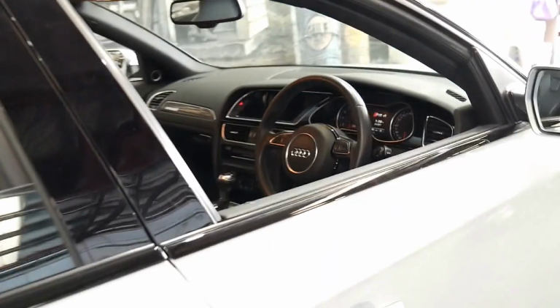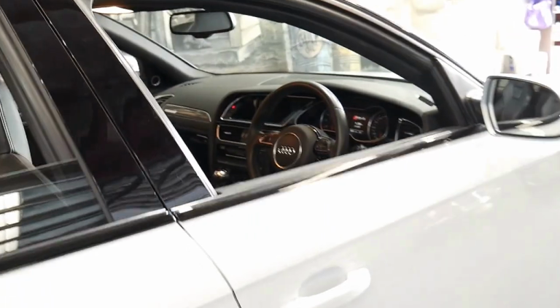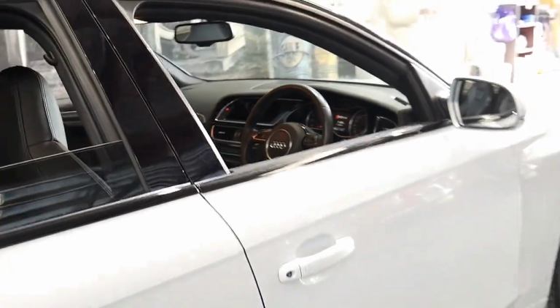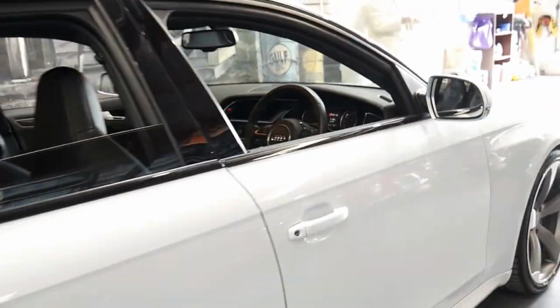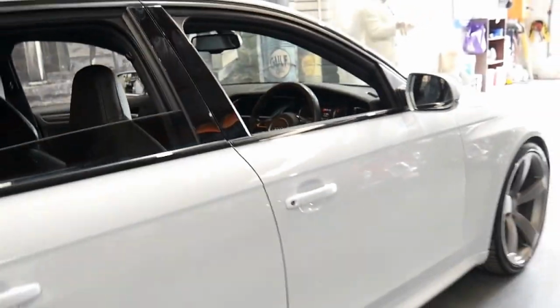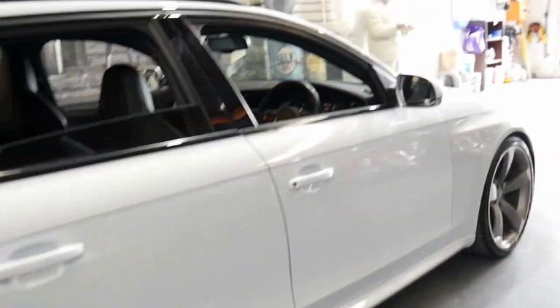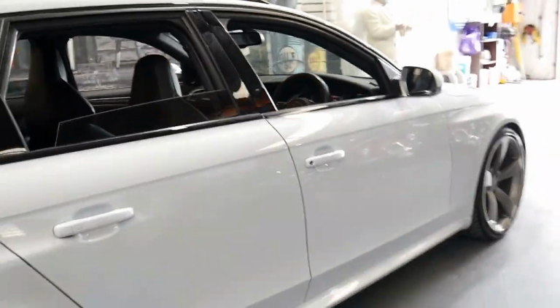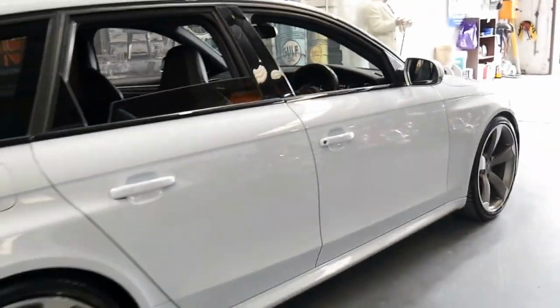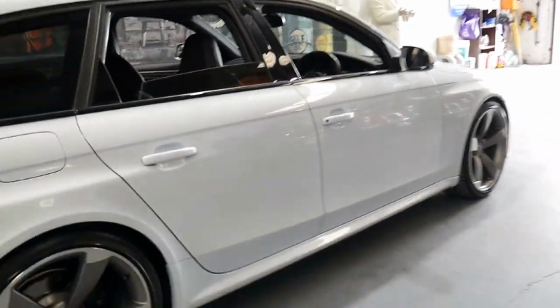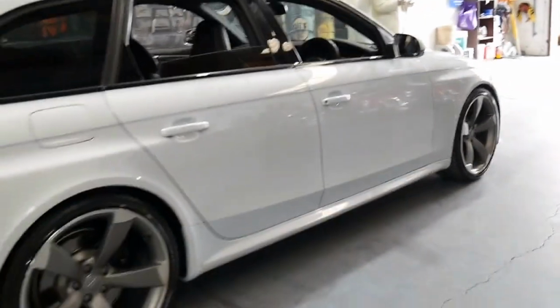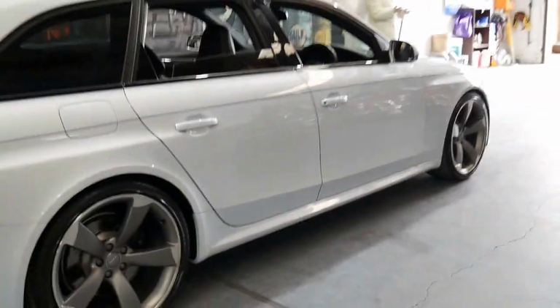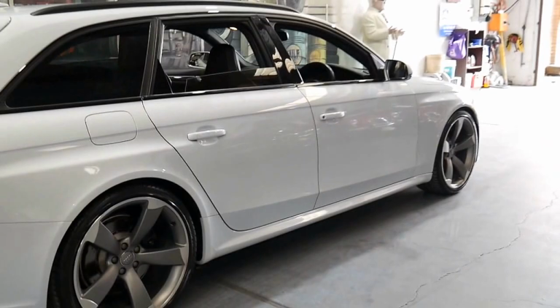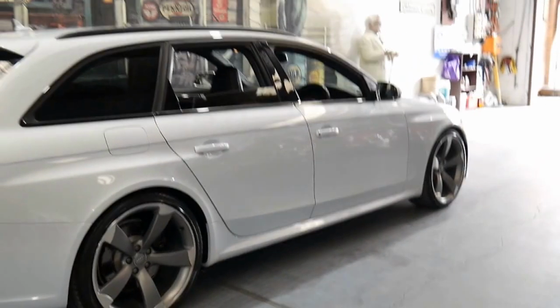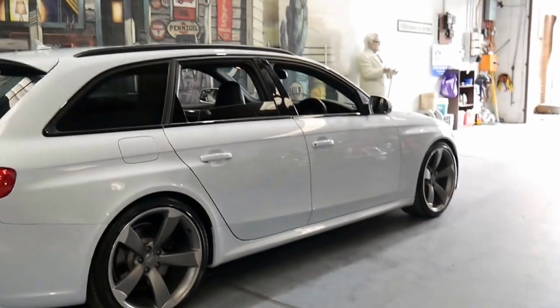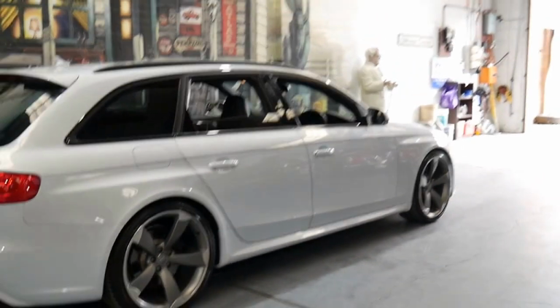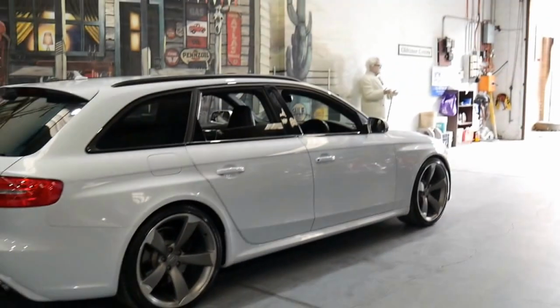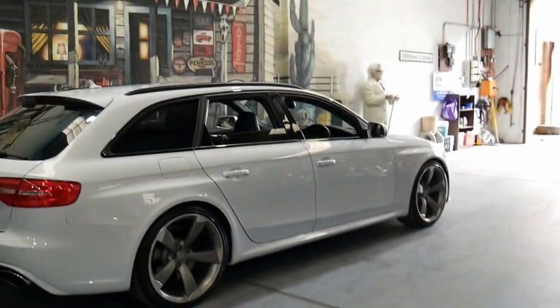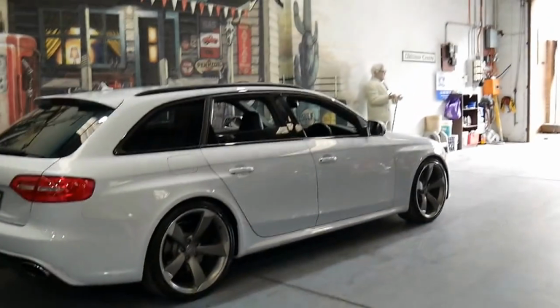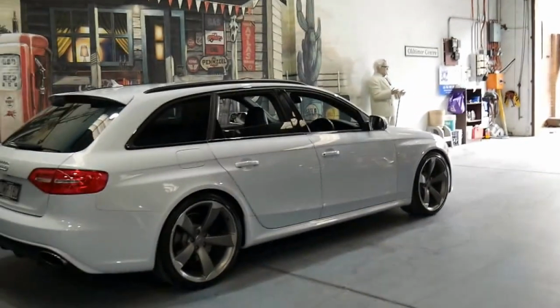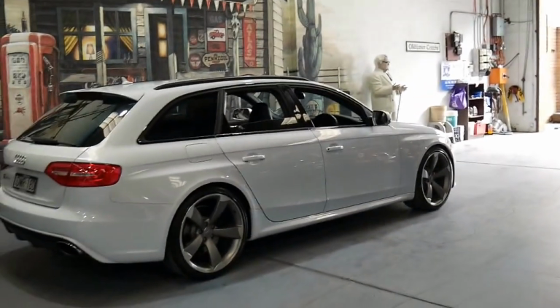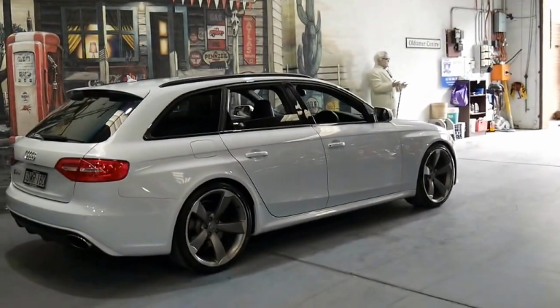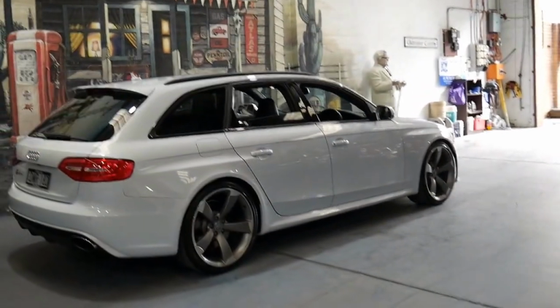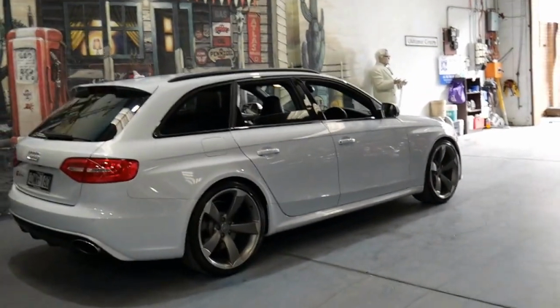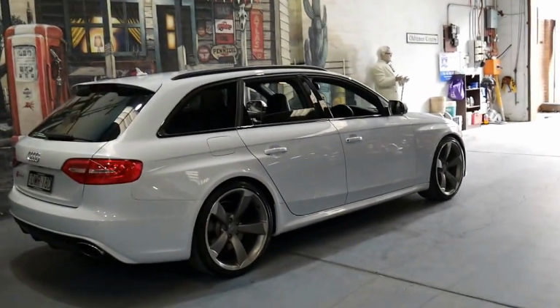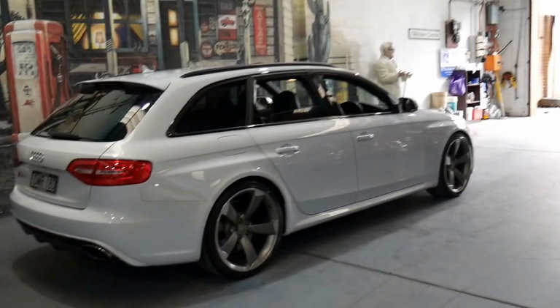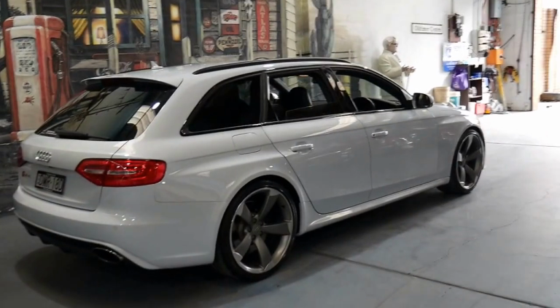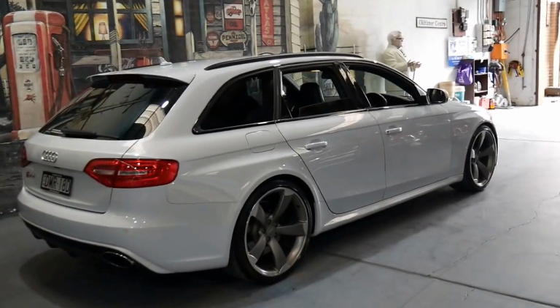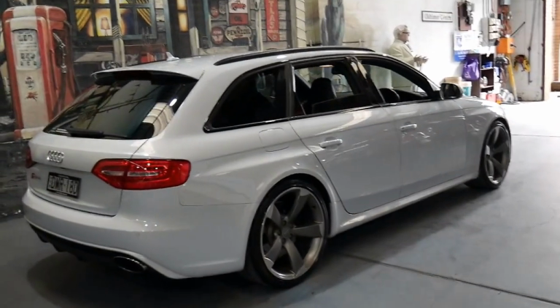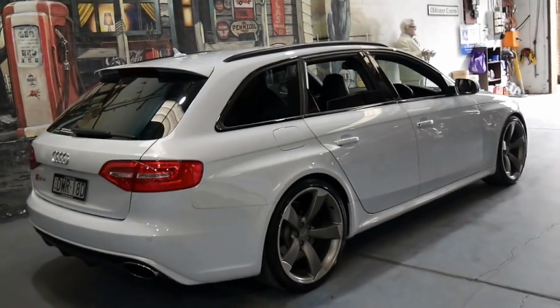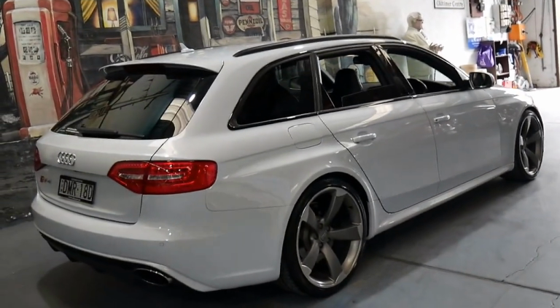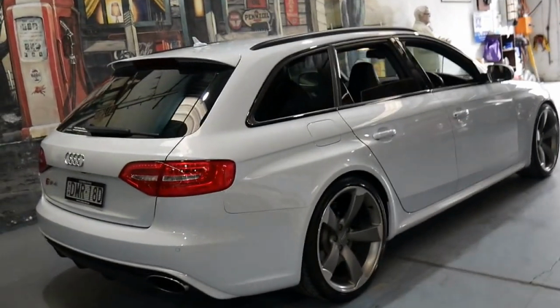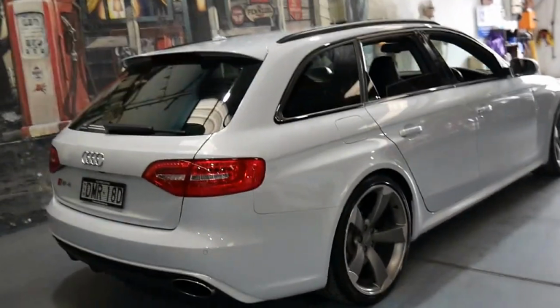It's got the 4.2 litre V8 engine. I think that just the concept of the RS4 wagon is fantastic — it's a family station wagon but it's also a supercar.